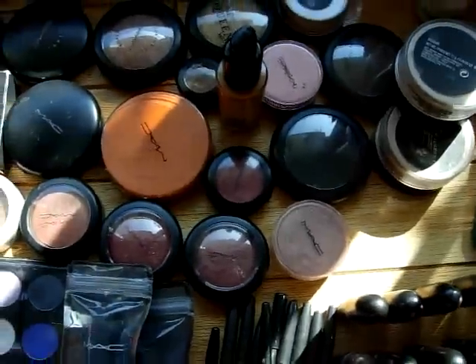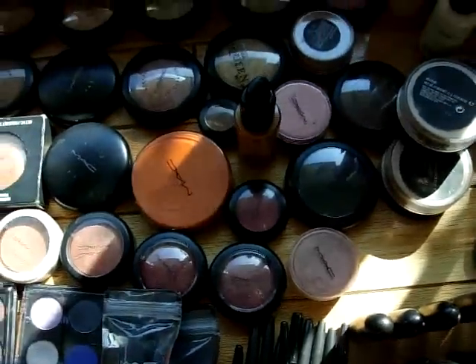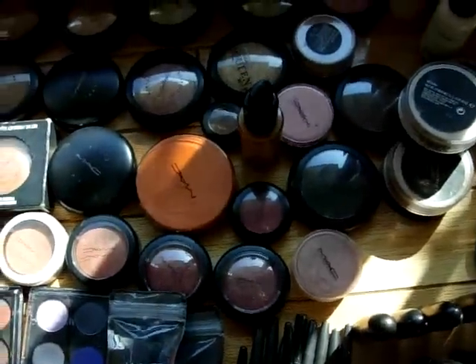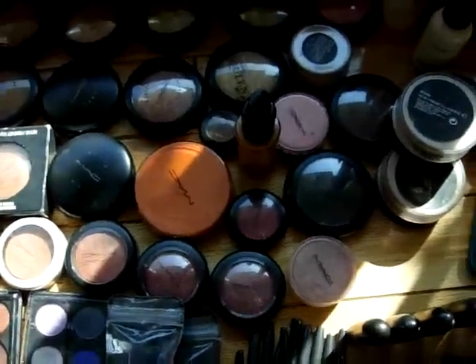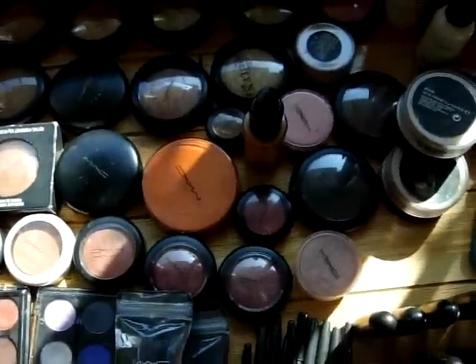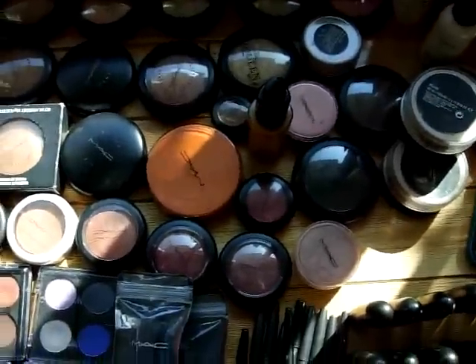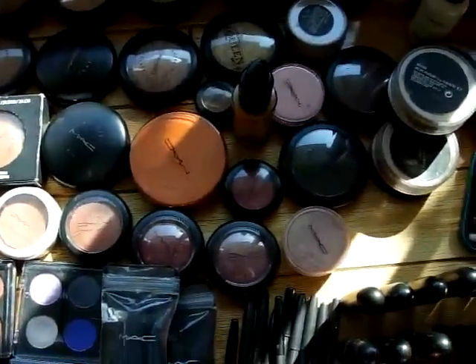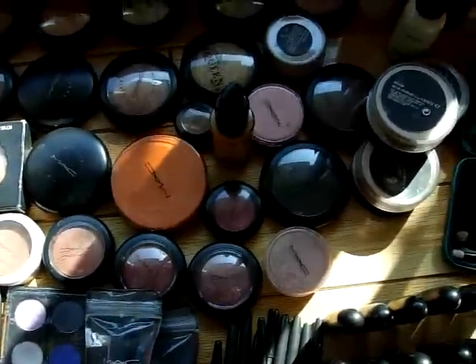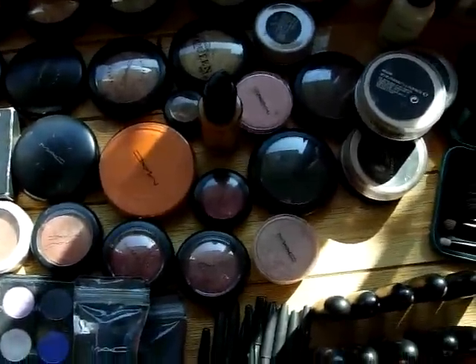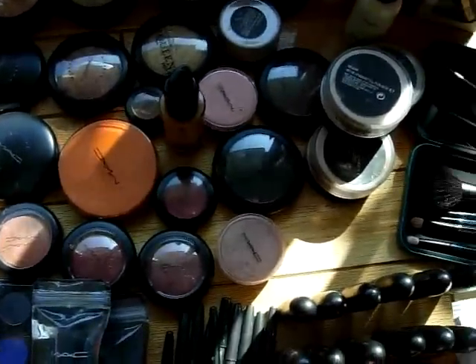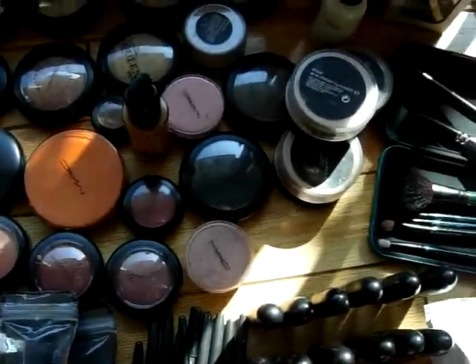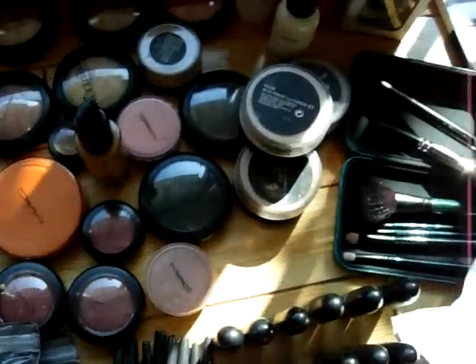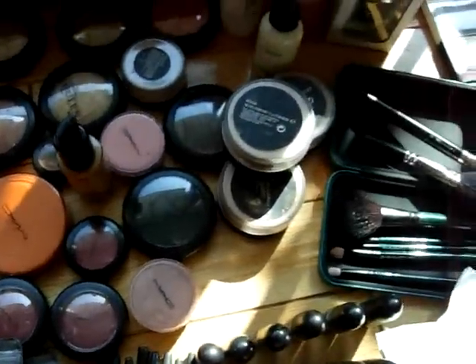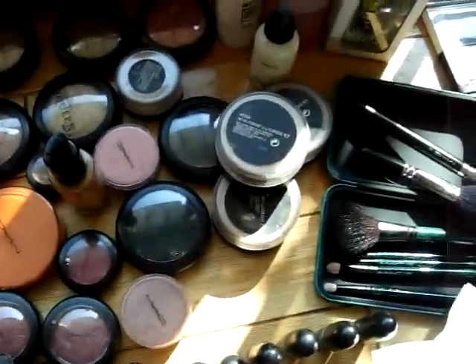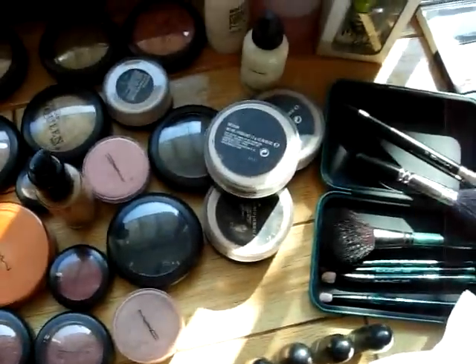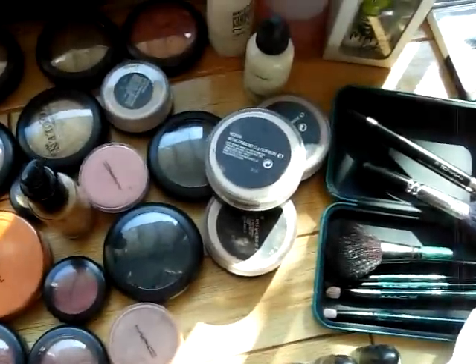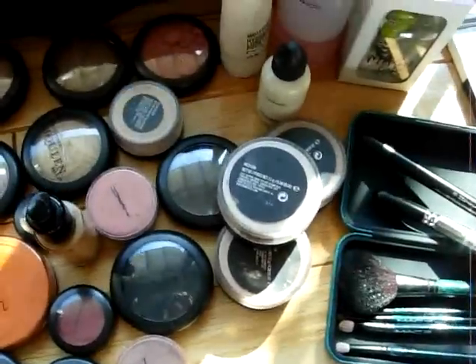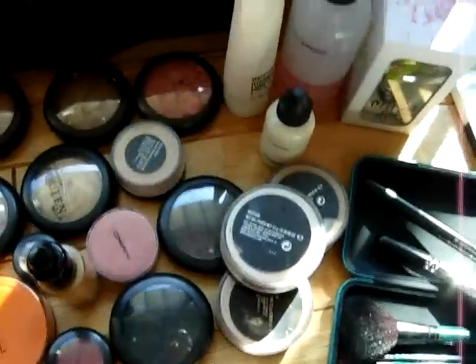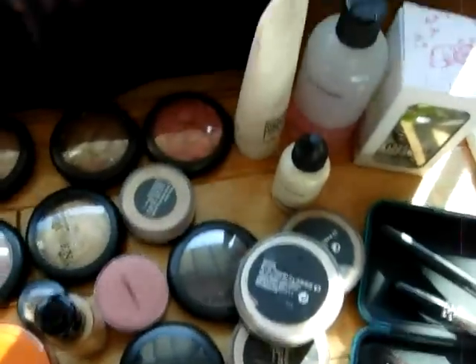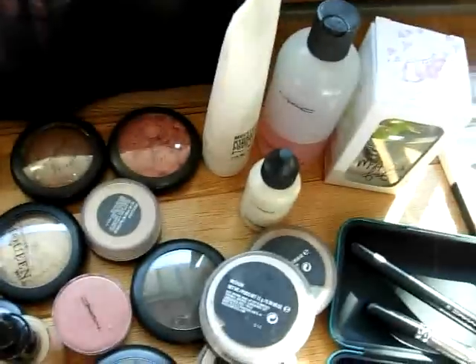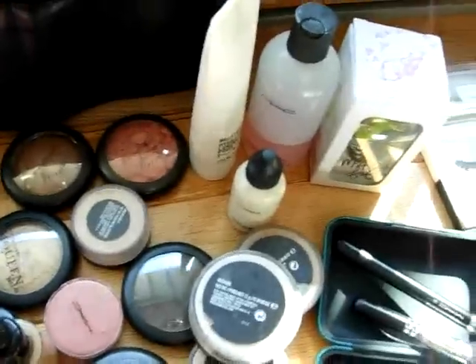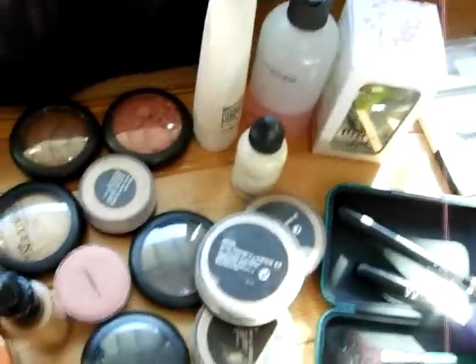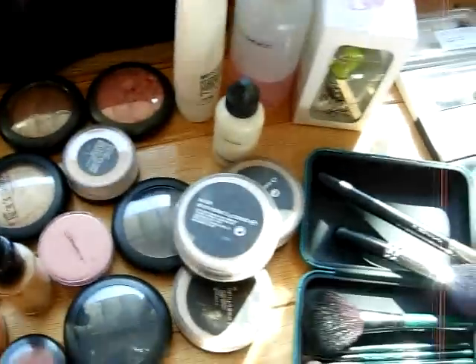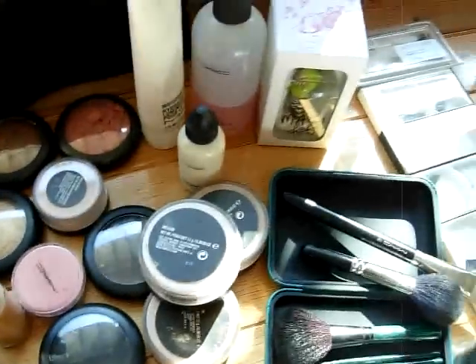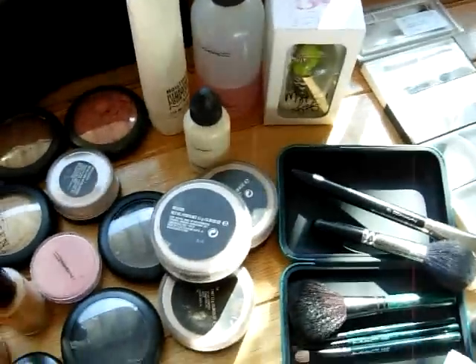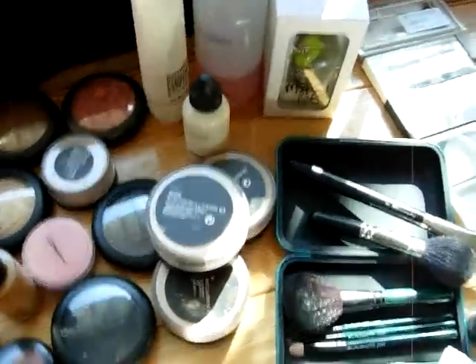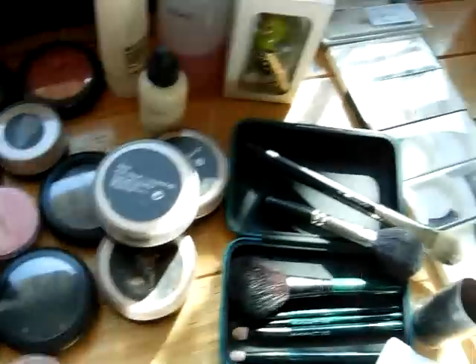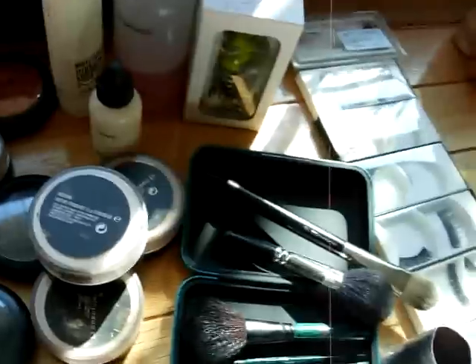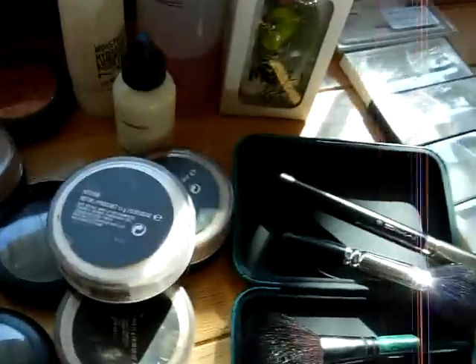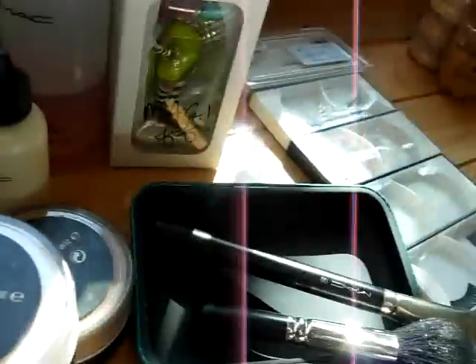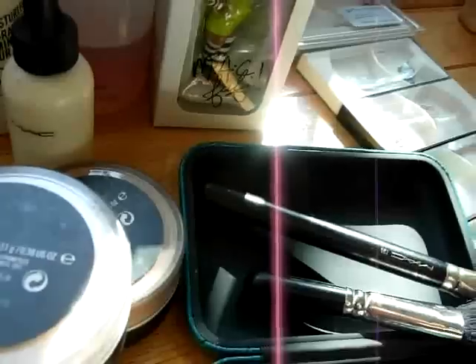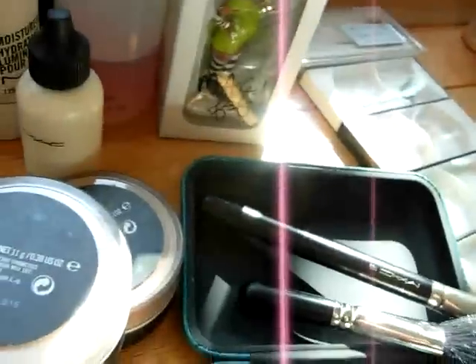Foundation that I use for, like, a day — I don't even use it. I don't like liquid. Blot powder, brush cleaner, my floppy doll.